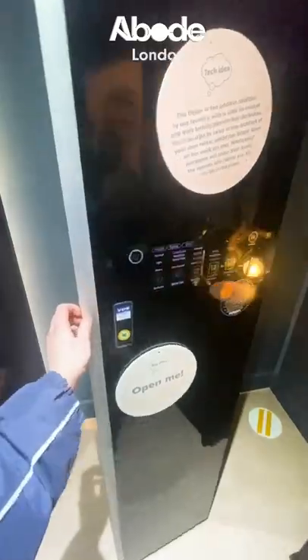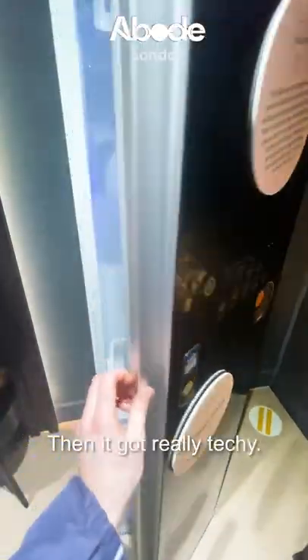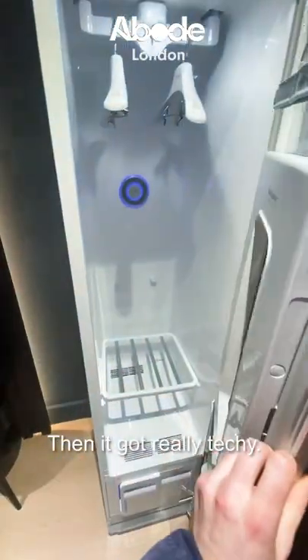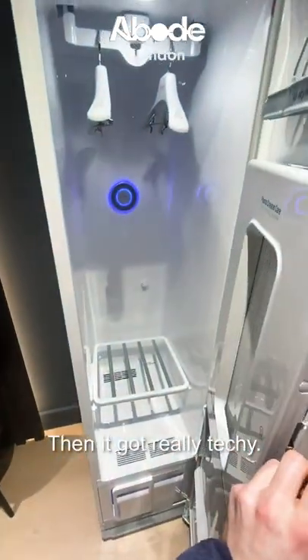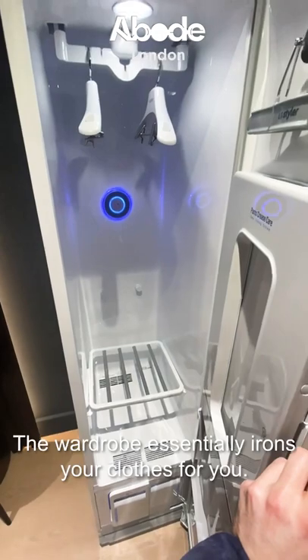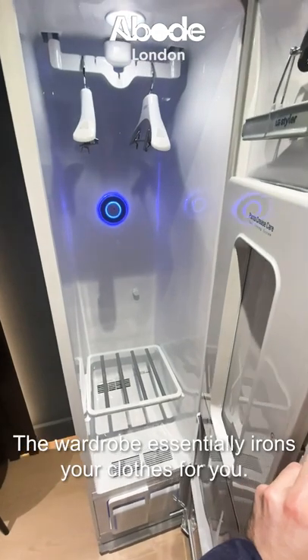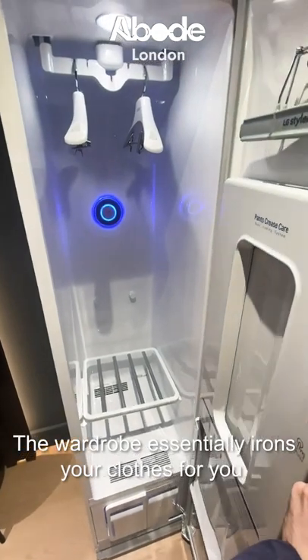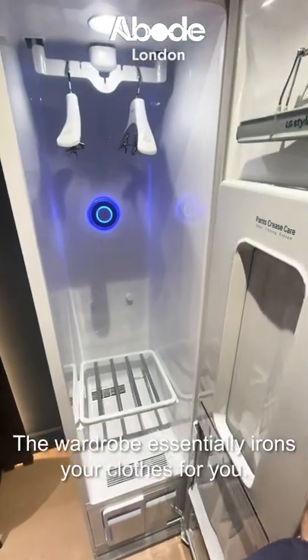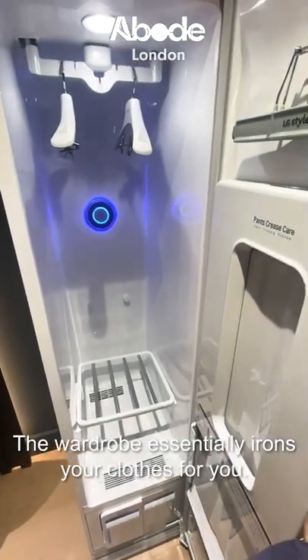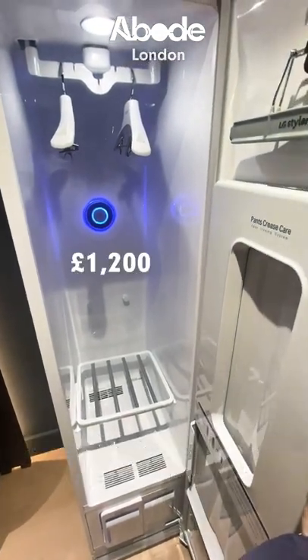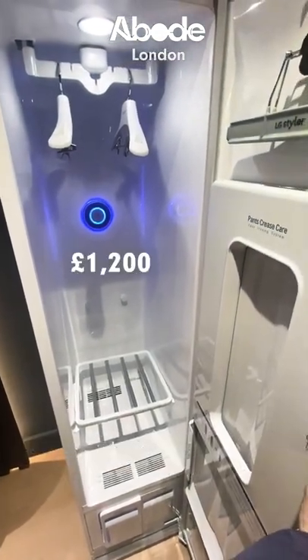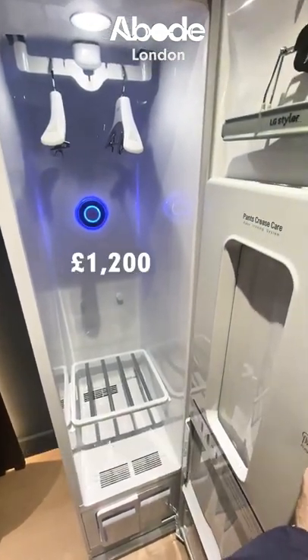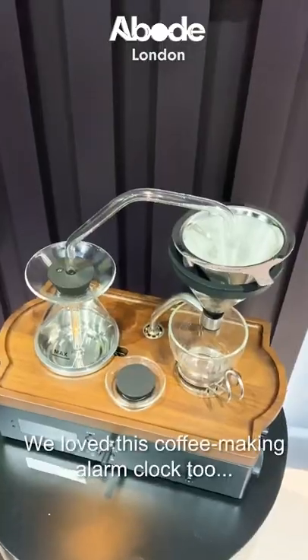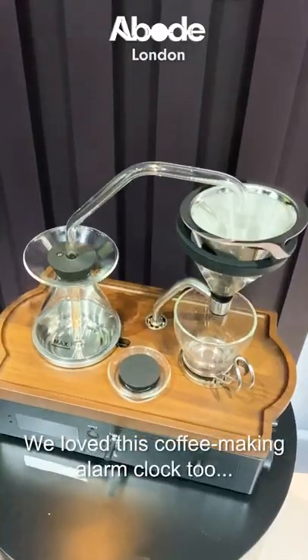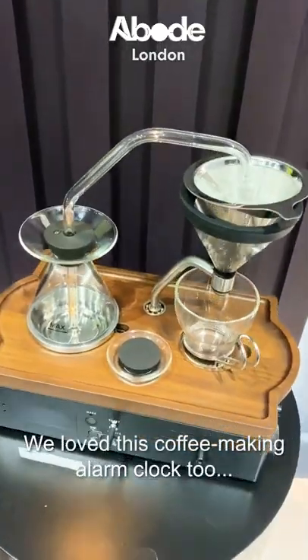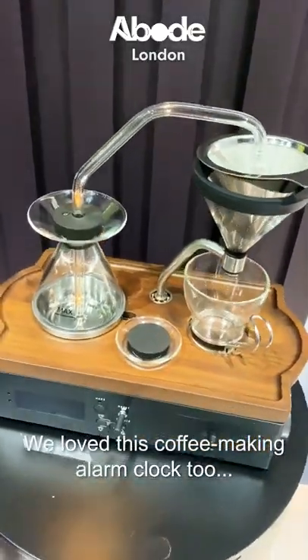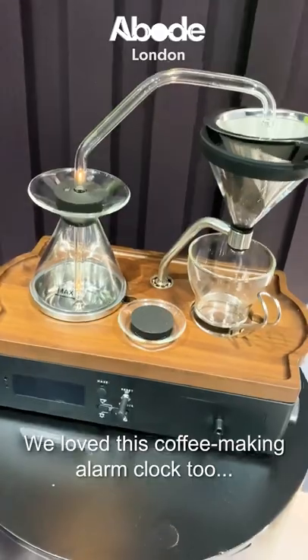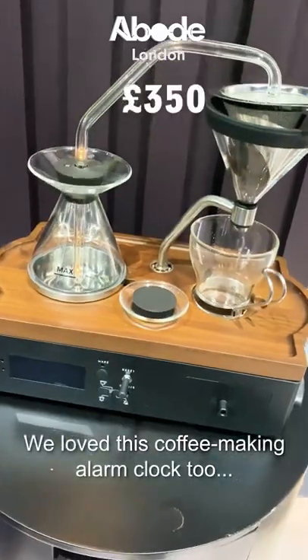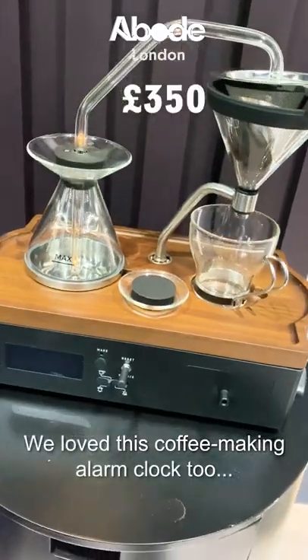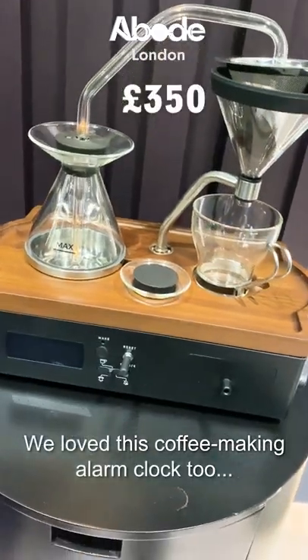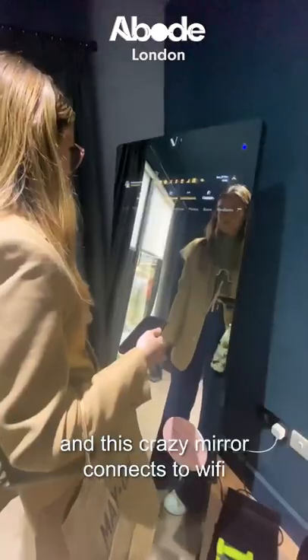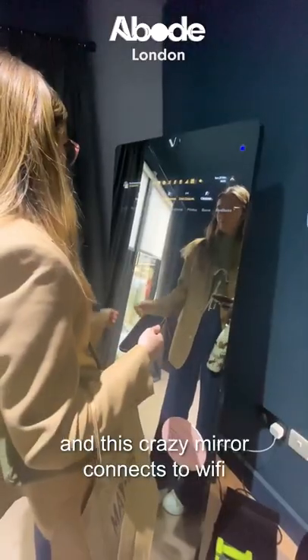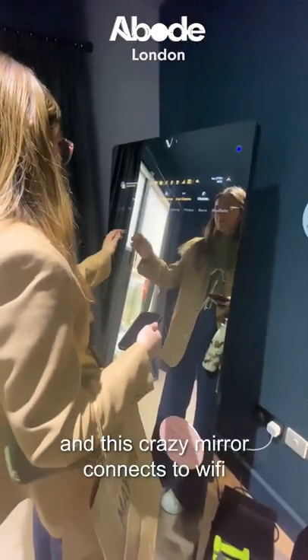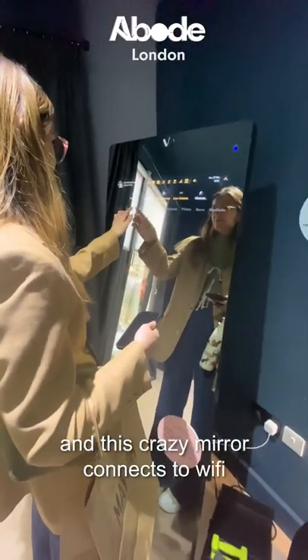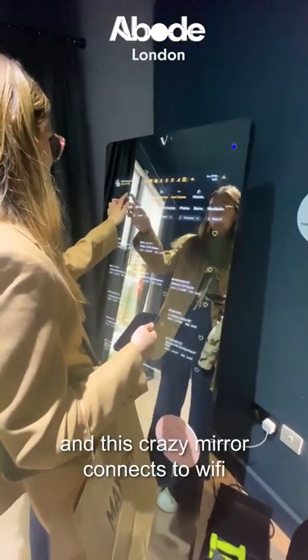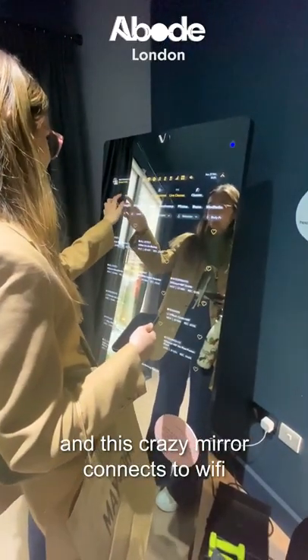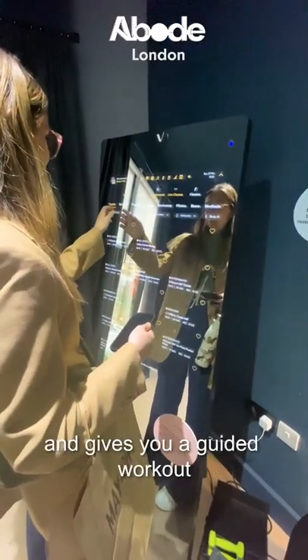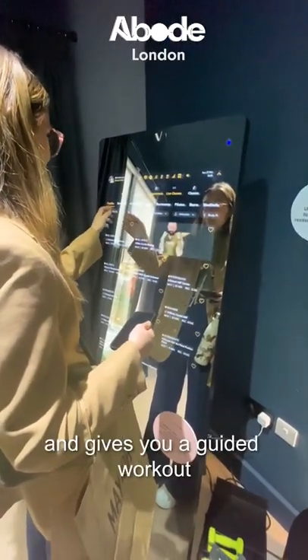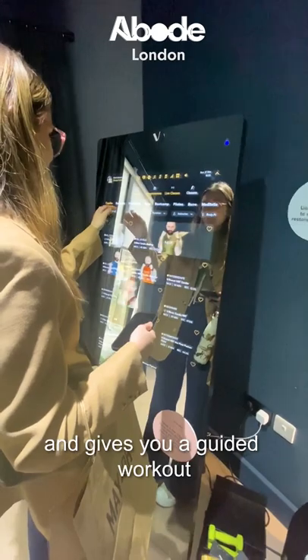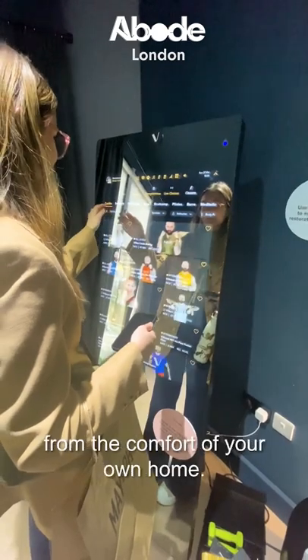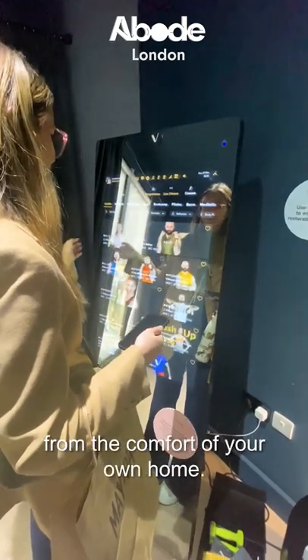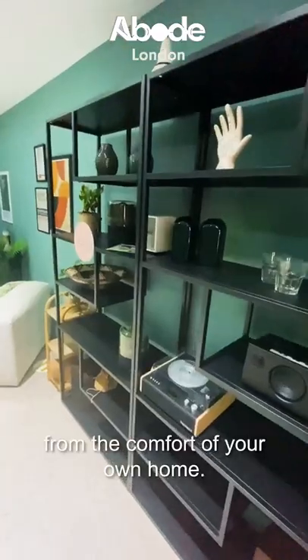Then it got really techy. The wardrobe essentially irons your clothes for you. We loved this coffee-making alarm clock too. And this crazy mirror connects to Wi-Fi and gives you a guided workout from the comfort of your own home.